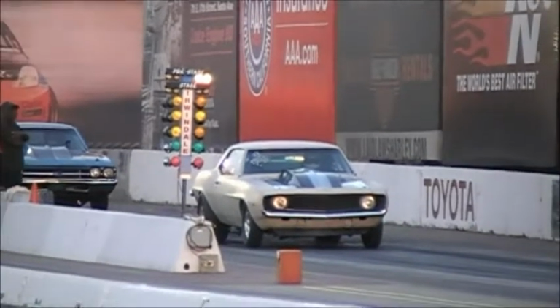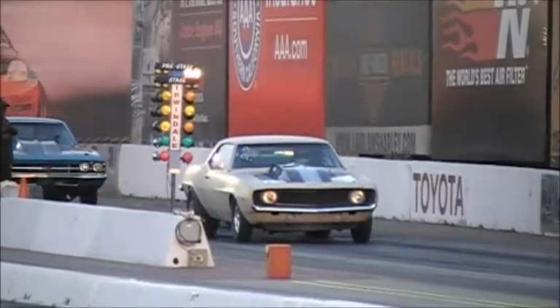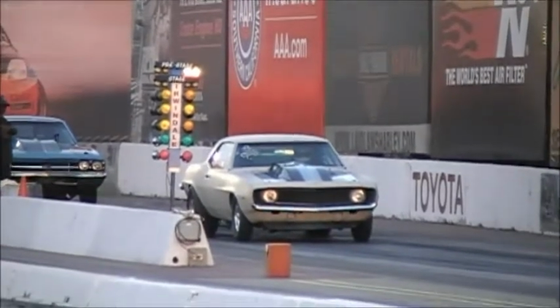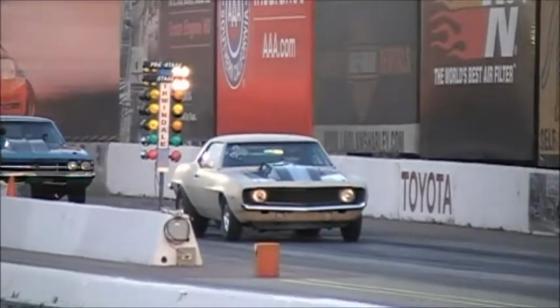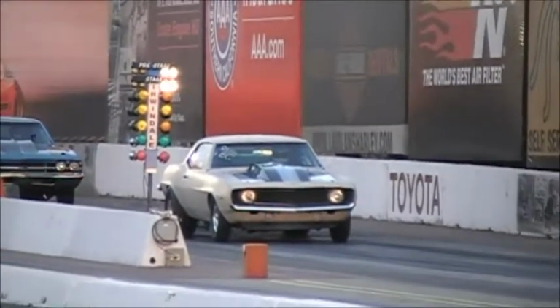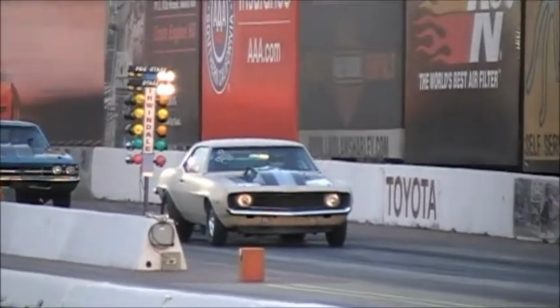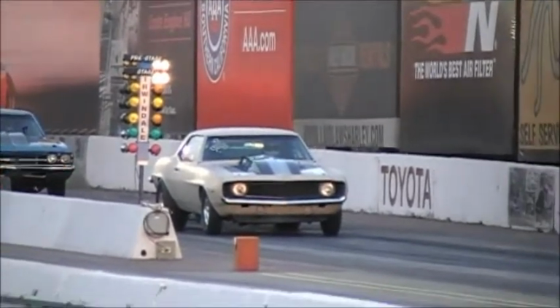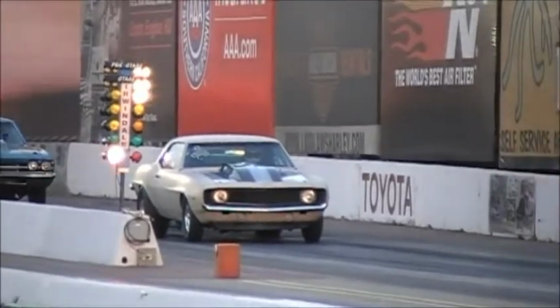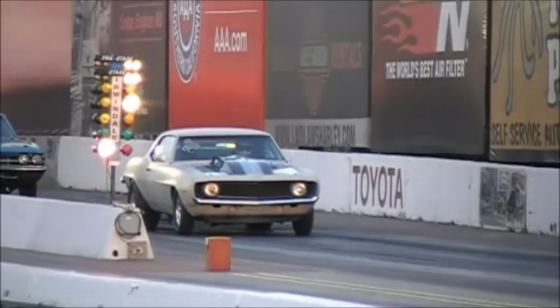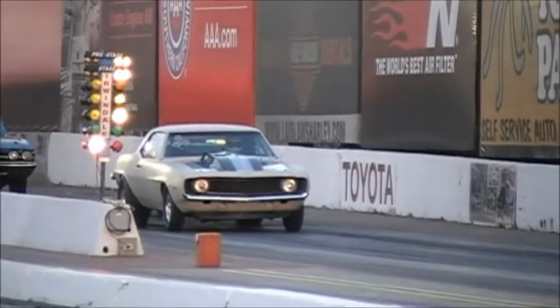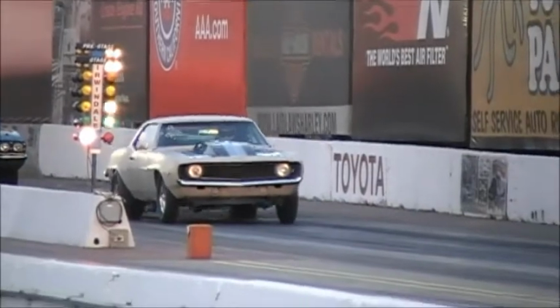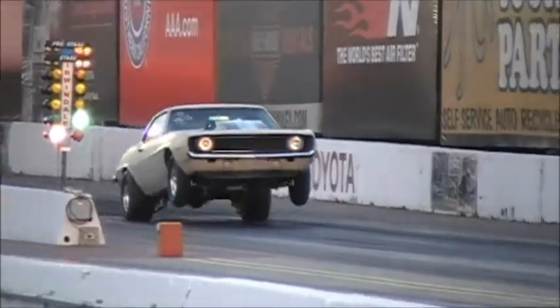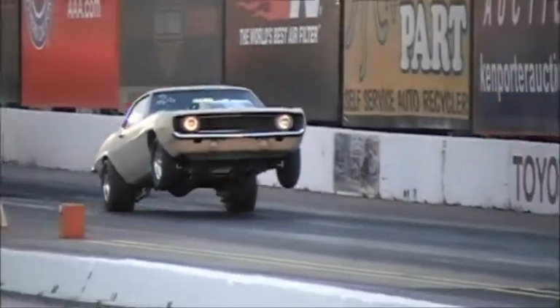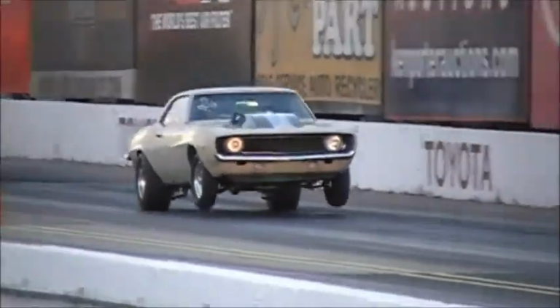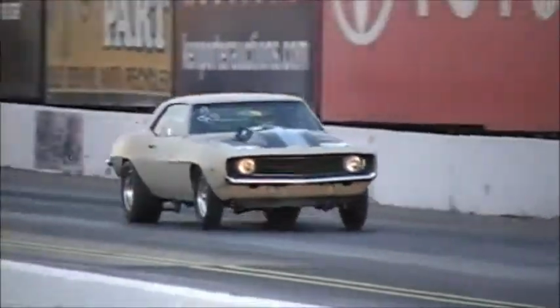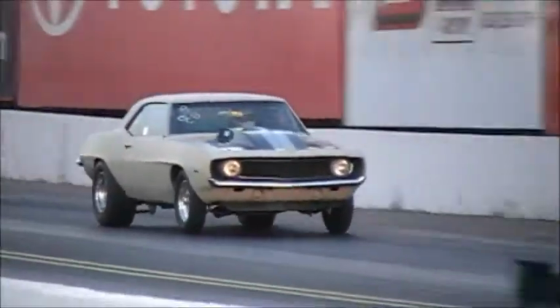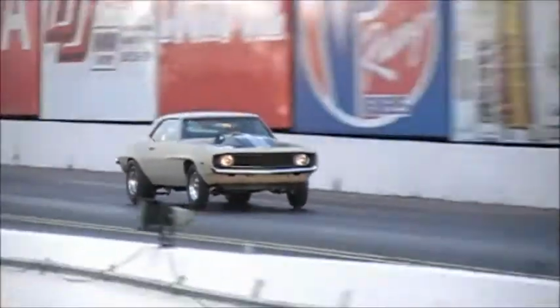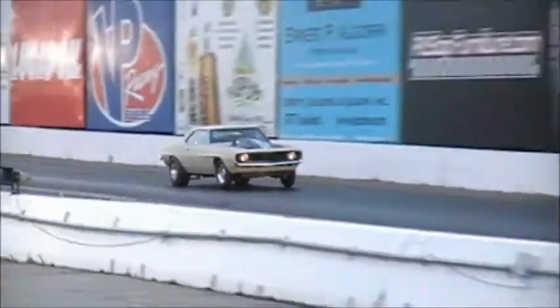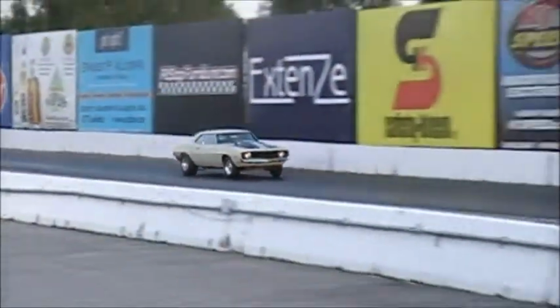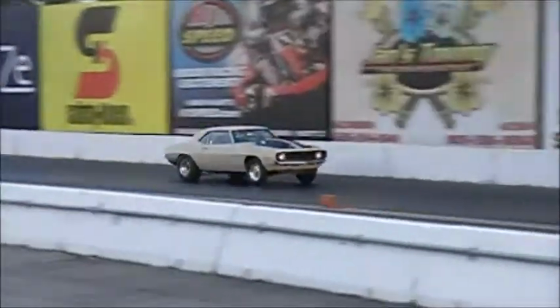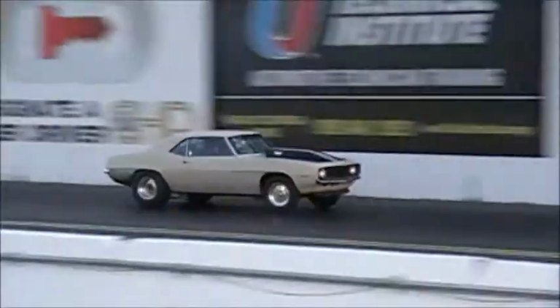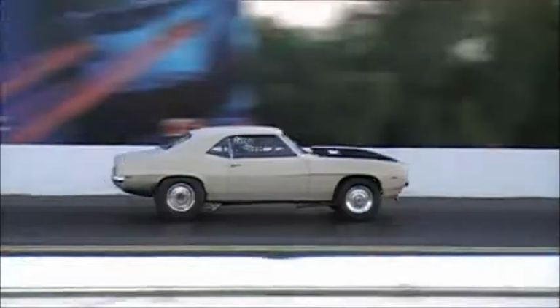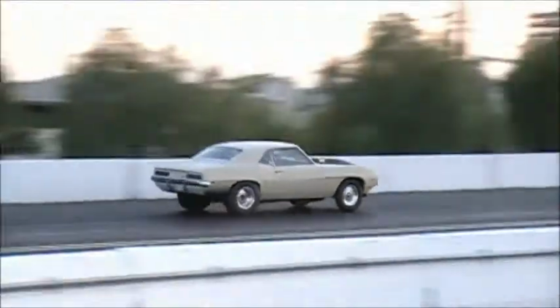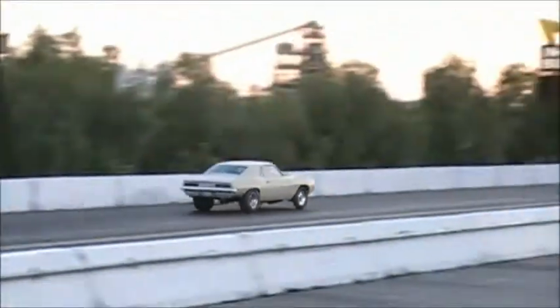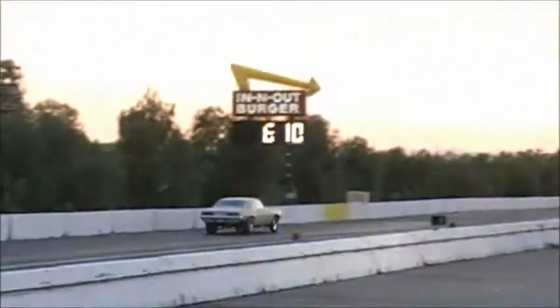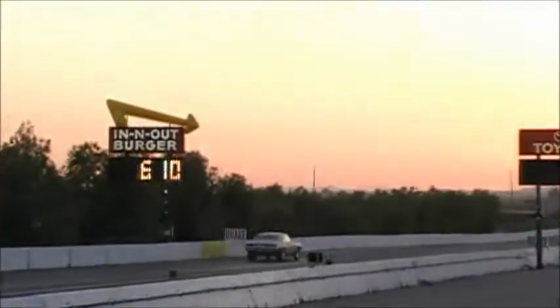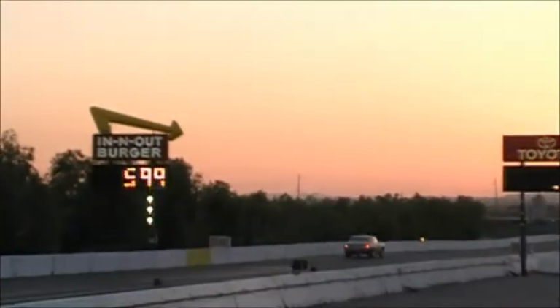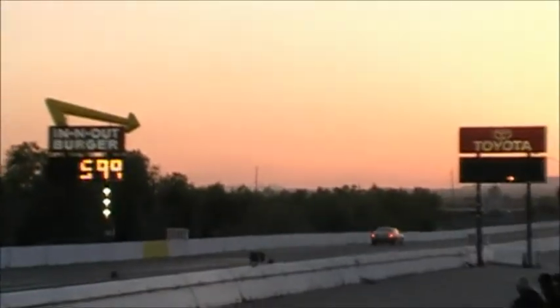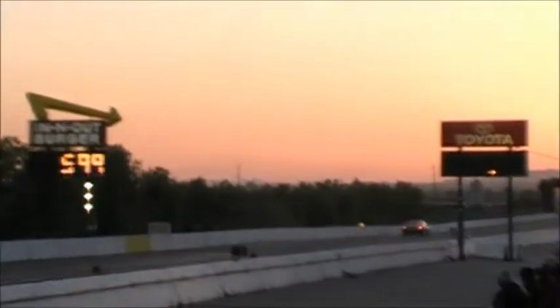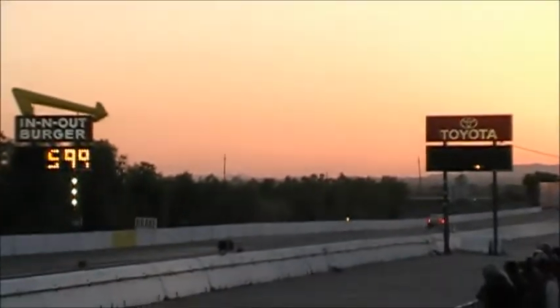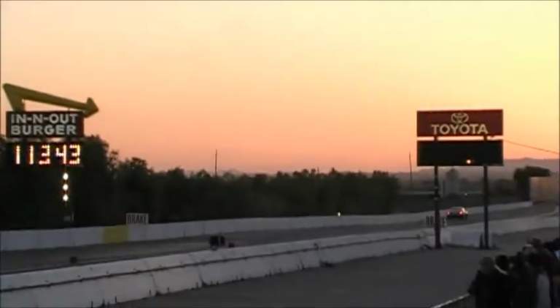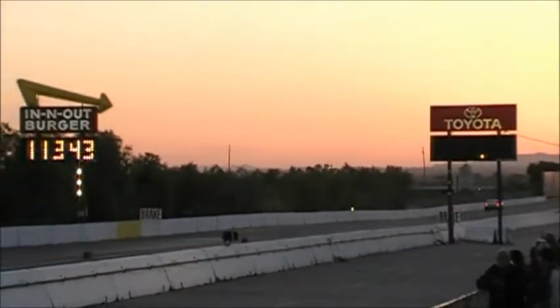5.53 at 130 miles an hour. 69 Camaro getting ready to go. On the air — we're on 5.99.